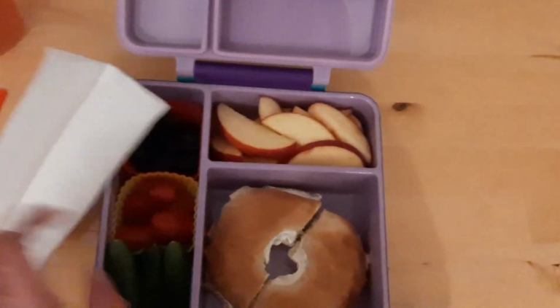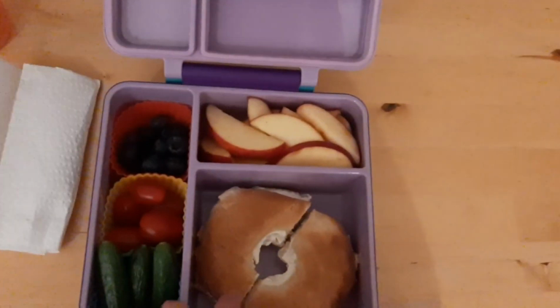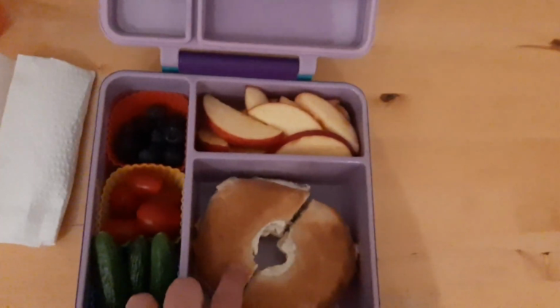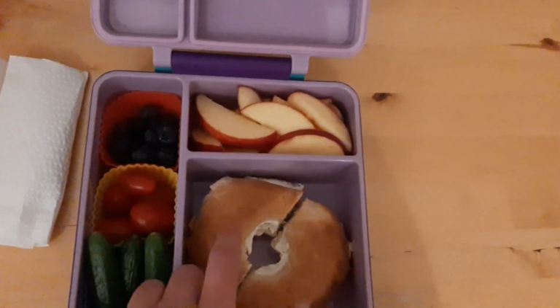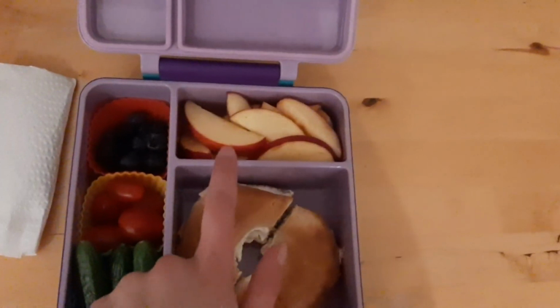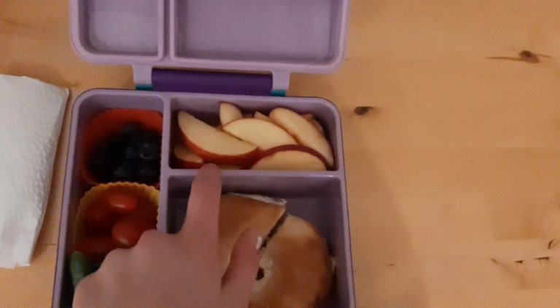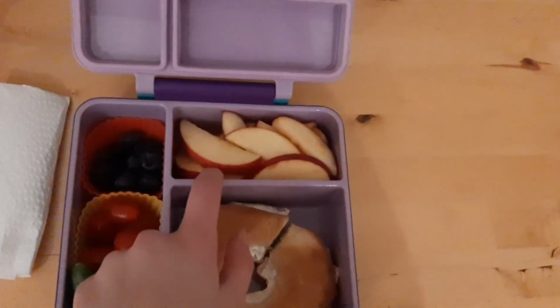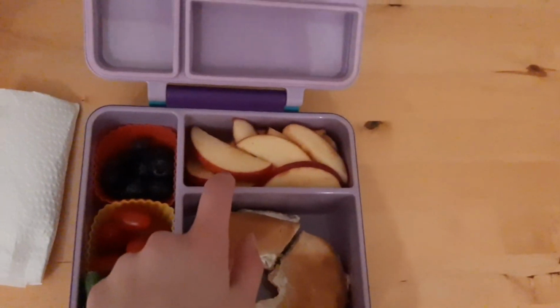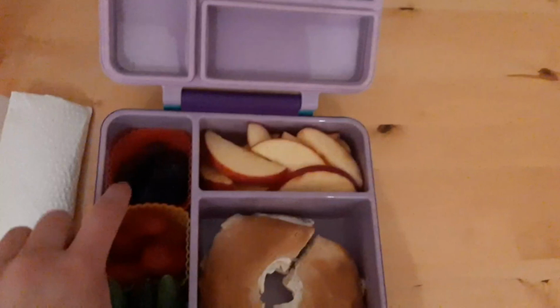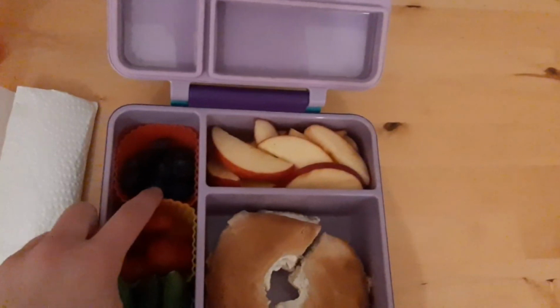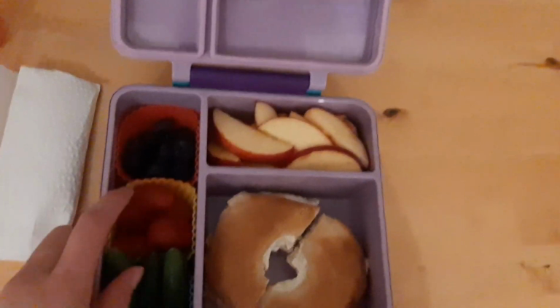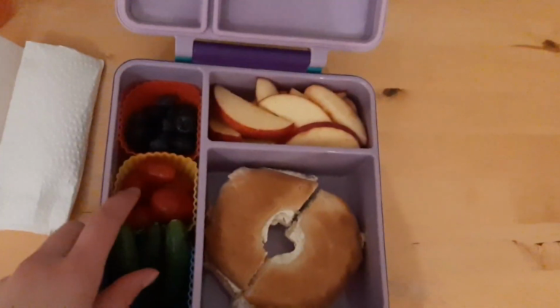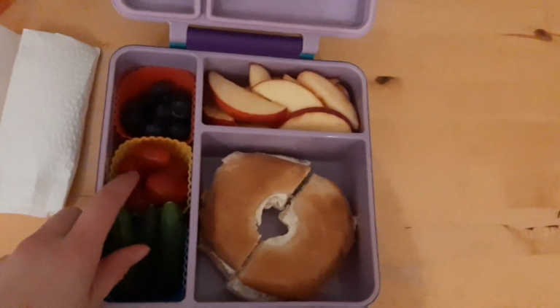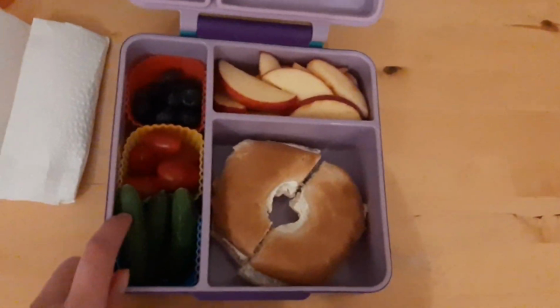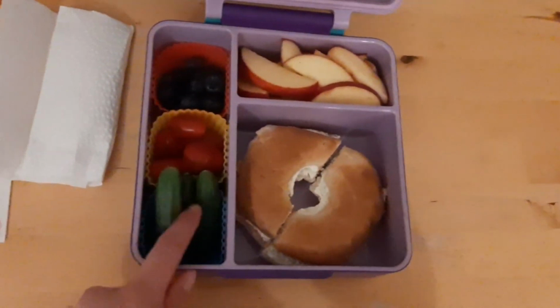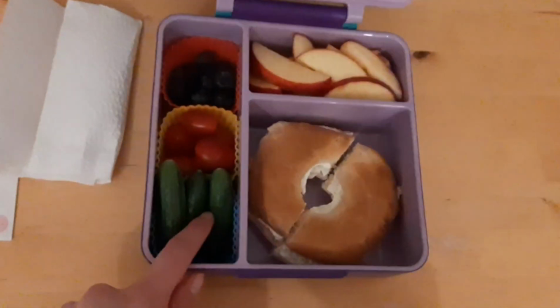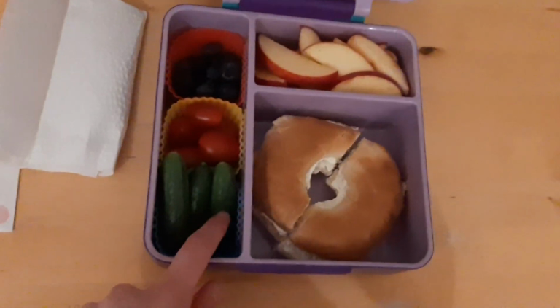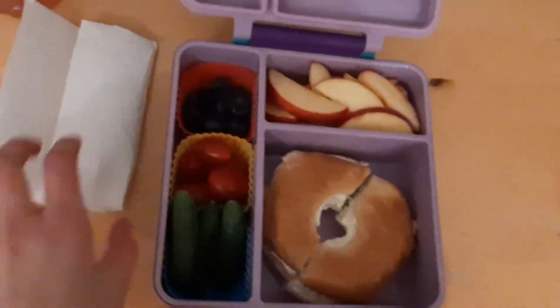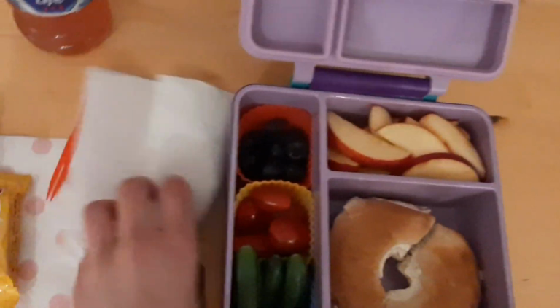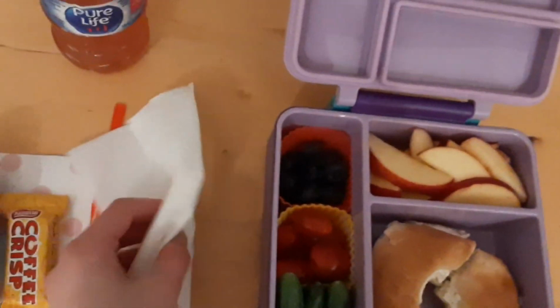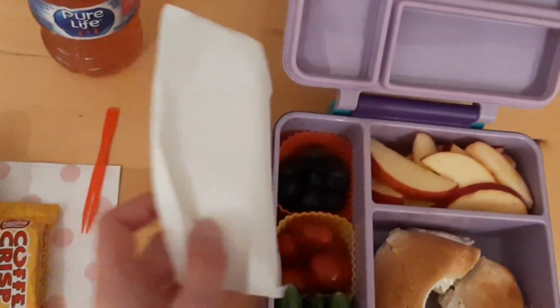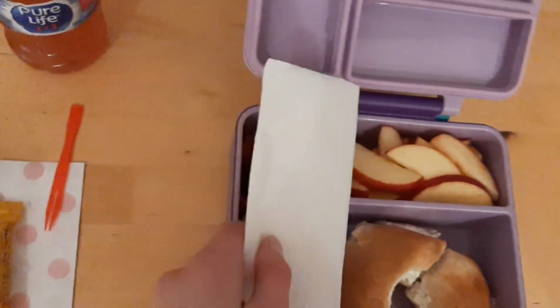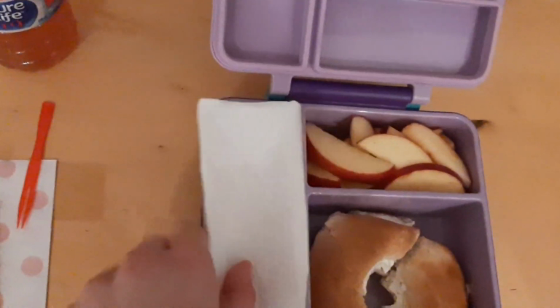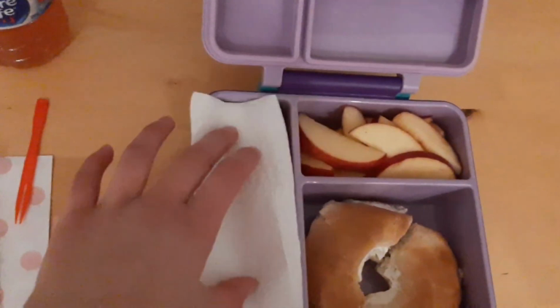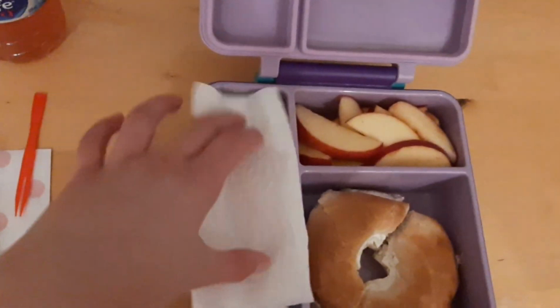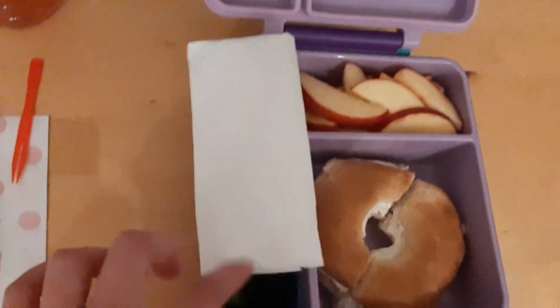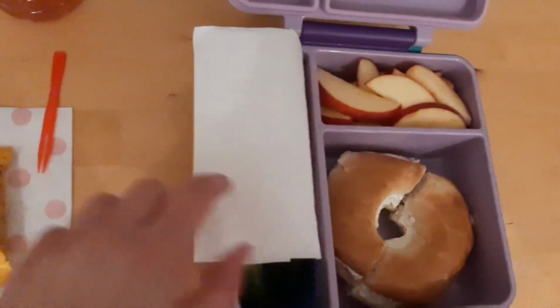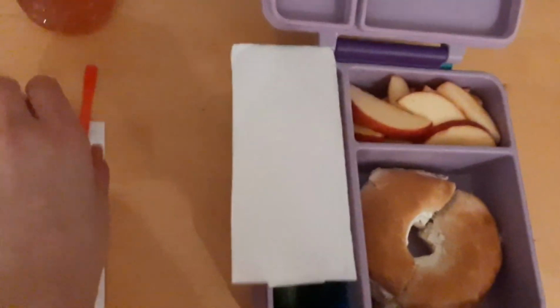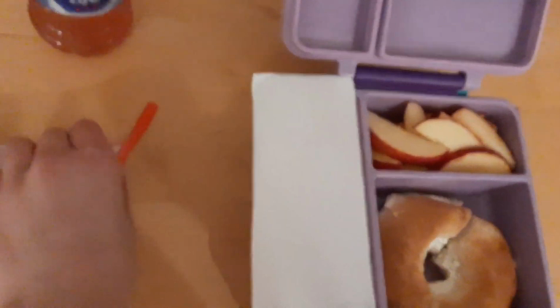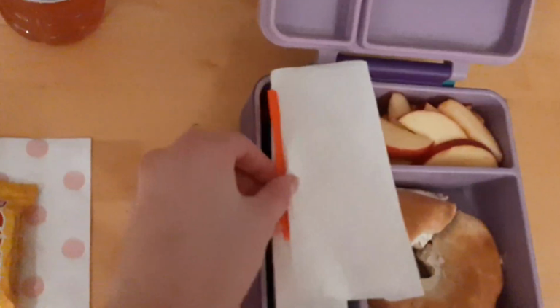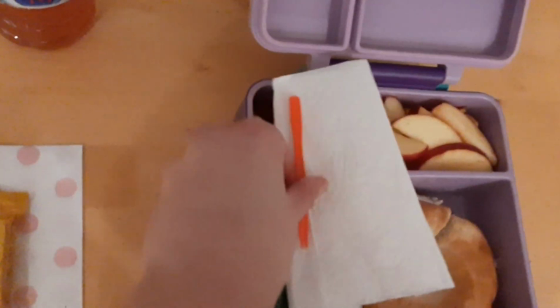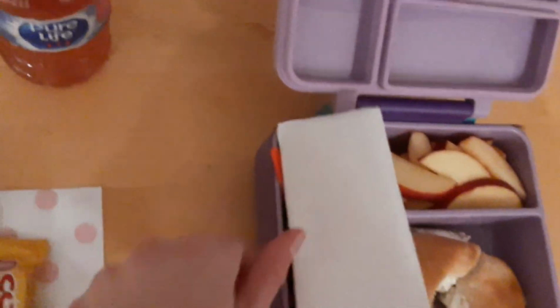Here's what I'm having for Wednesday. For Wednesday's lunch I'm having a bagel with cream cheese, a red apple, some blueberries, cherry tomatoes, and a few super mini cucumbers. I have a paper towel which just helps it not shift around, and then a pick for the fruit and stuff.